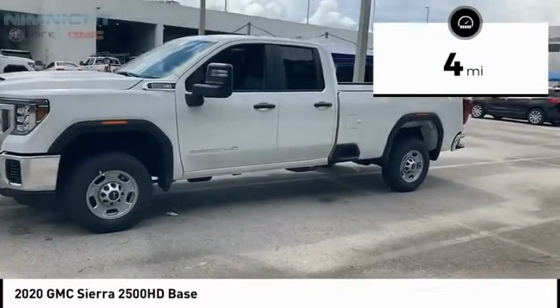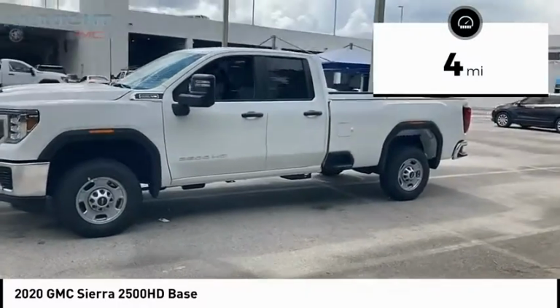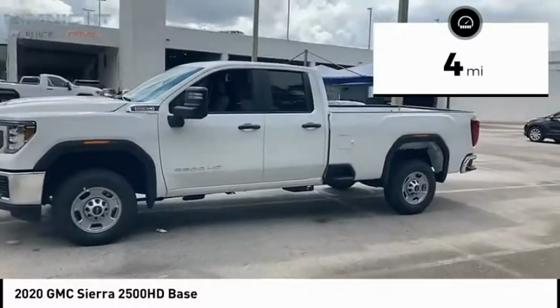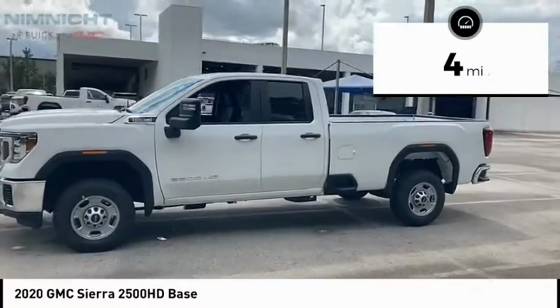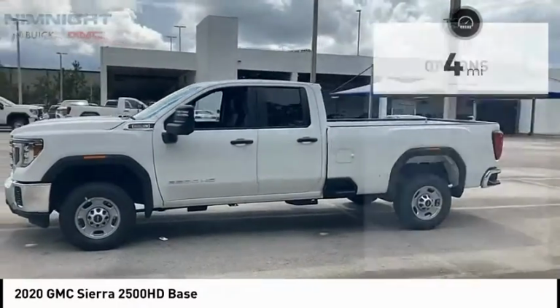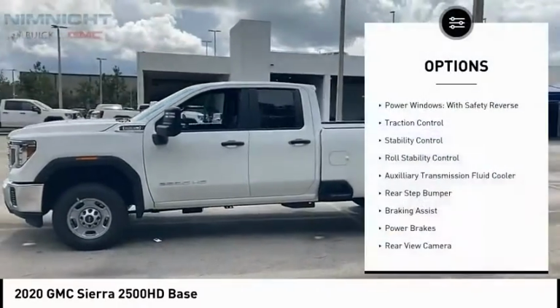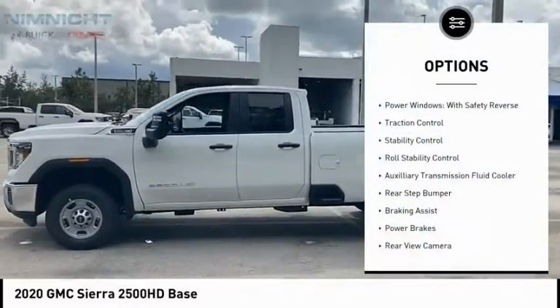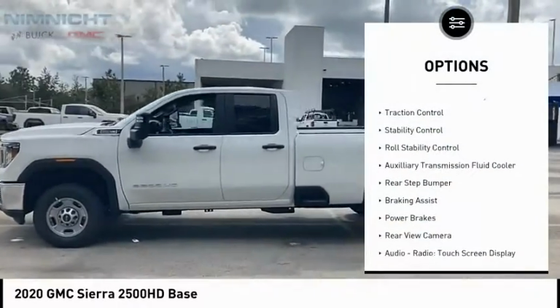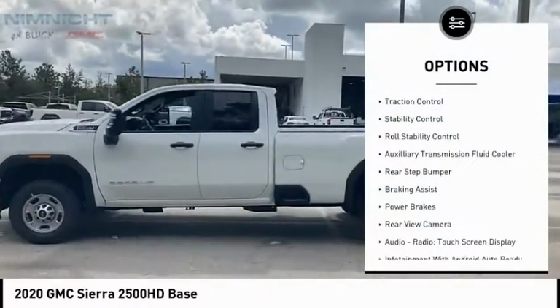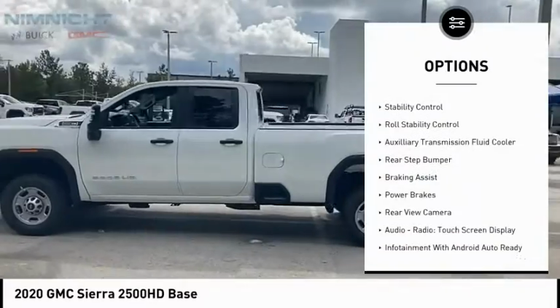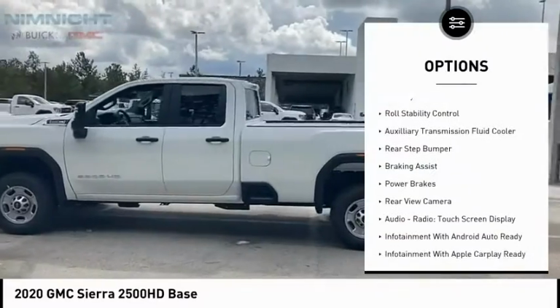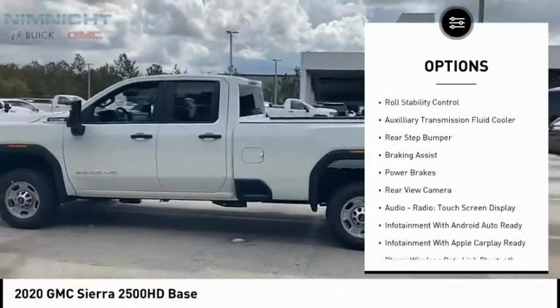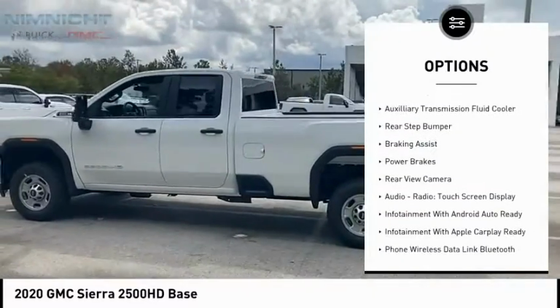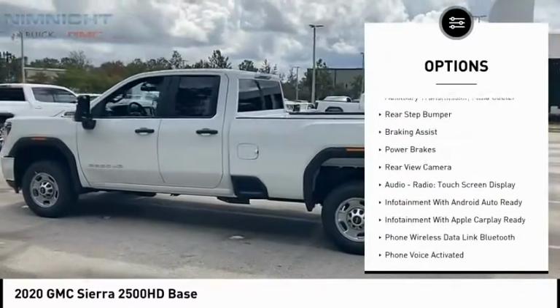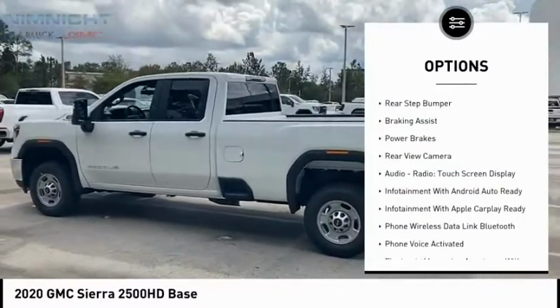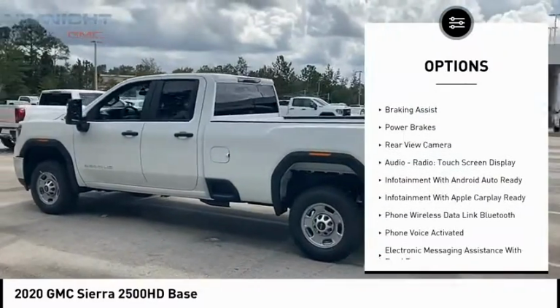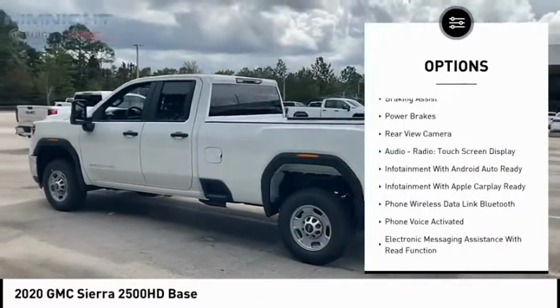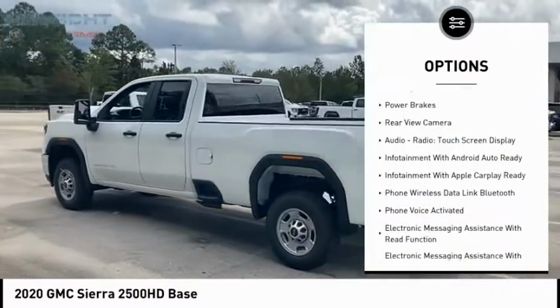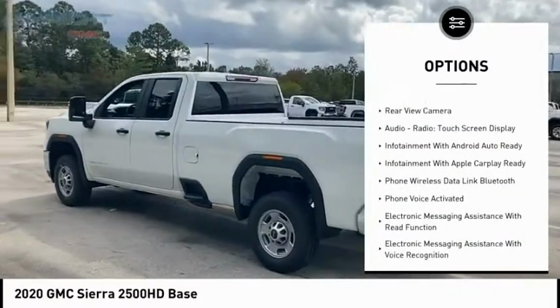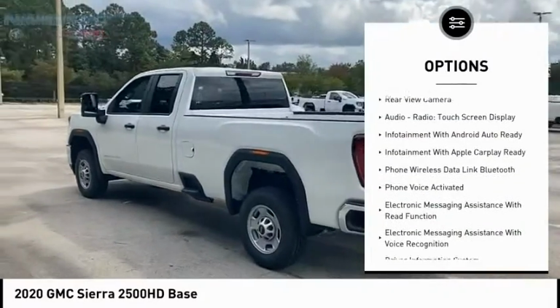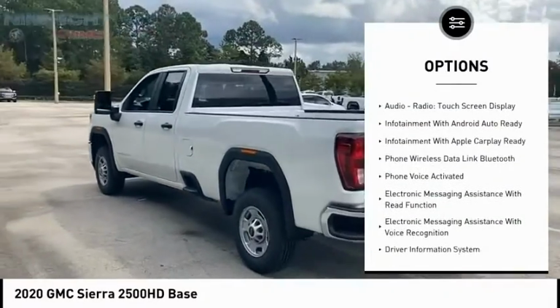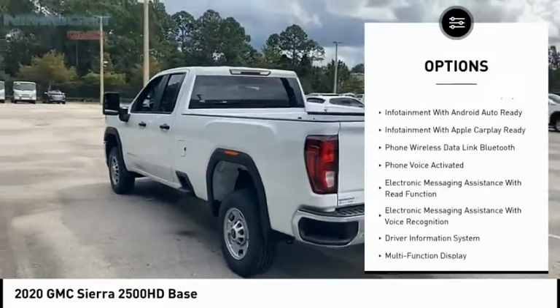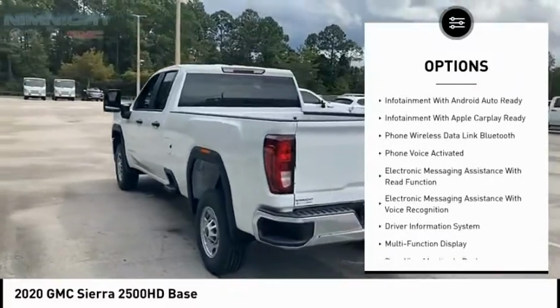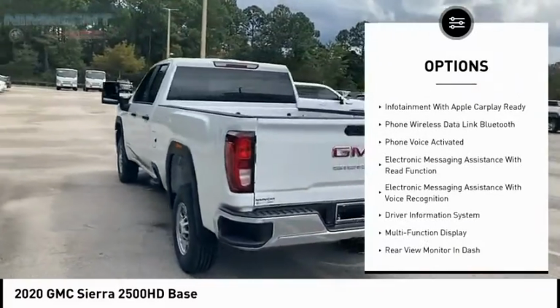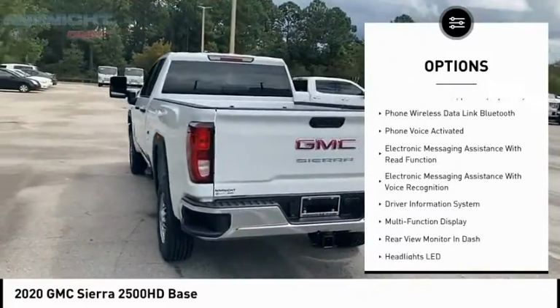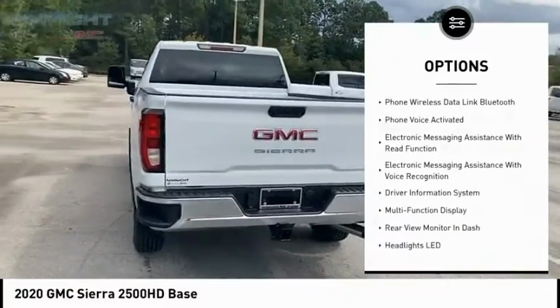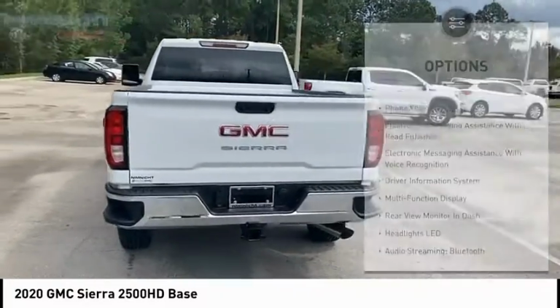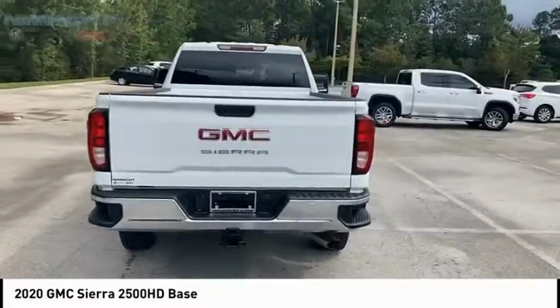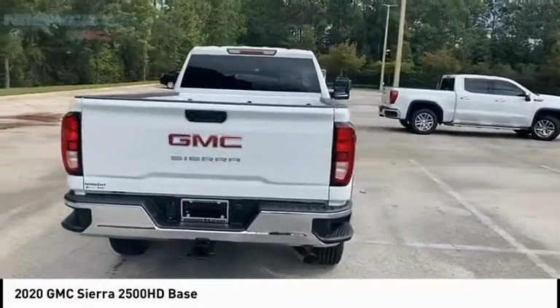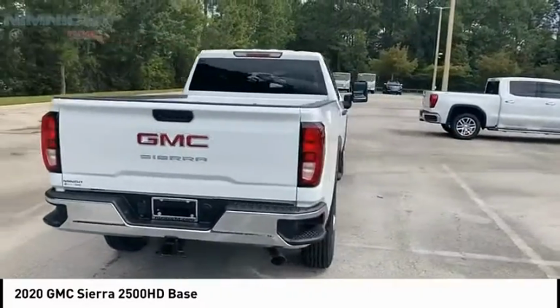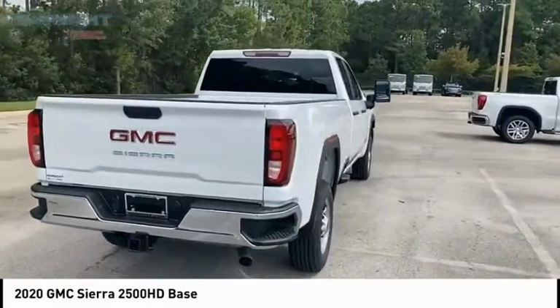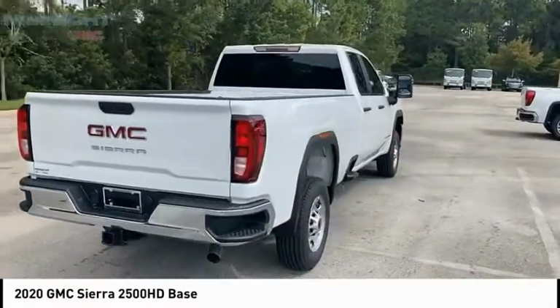Here are some of this vehicle's great options: power windows with safety reverse, traction control, stability control, roll stability control, auxiliary transmission fluid cooler, rear step bumper, braking assist, and power brakes.